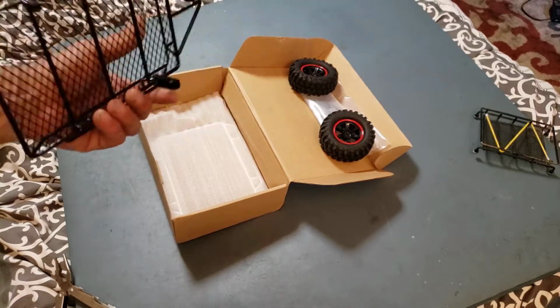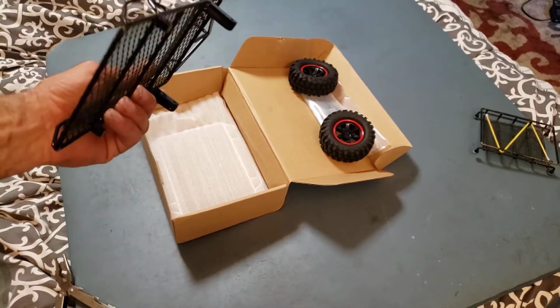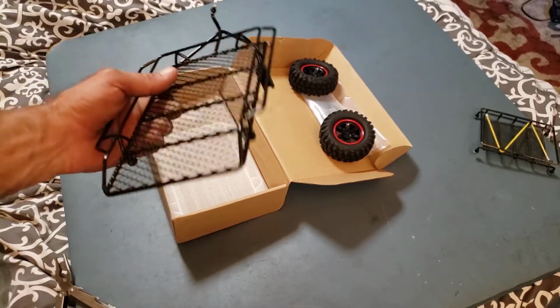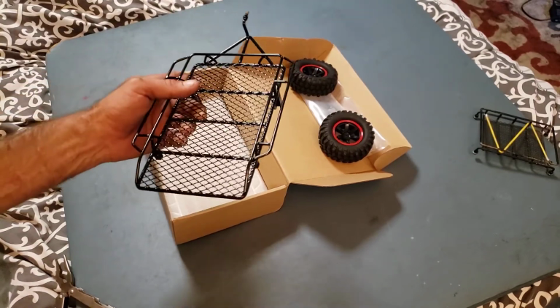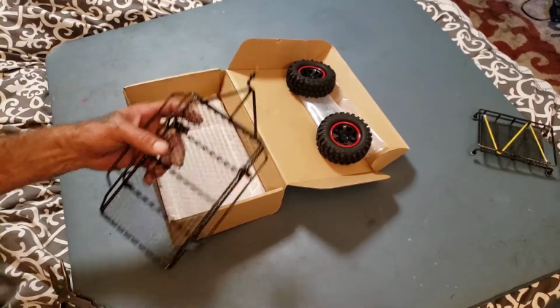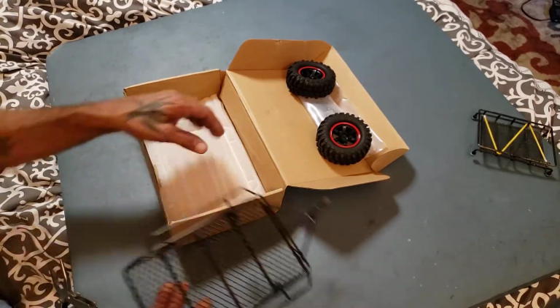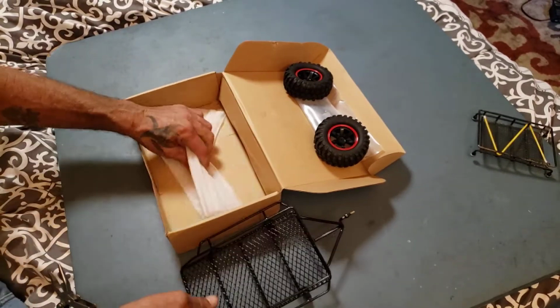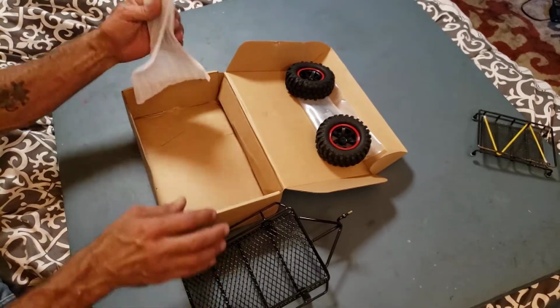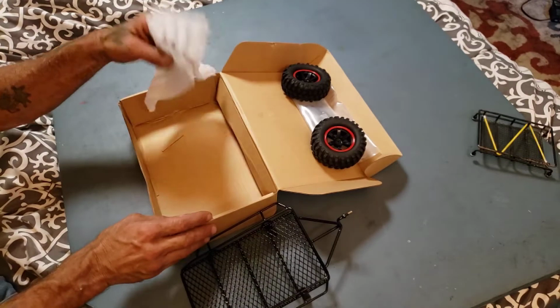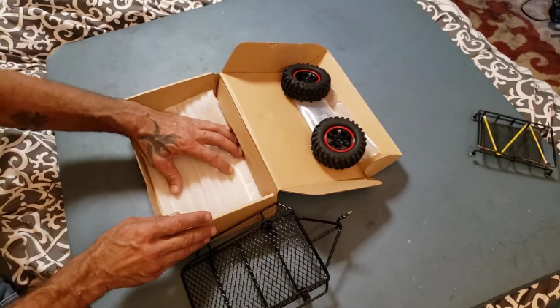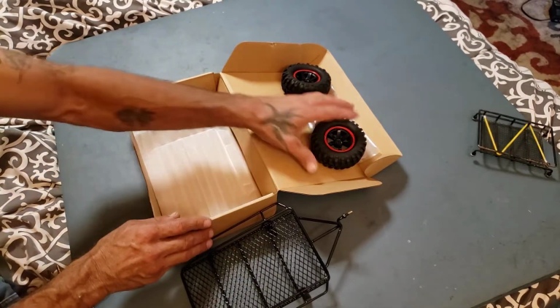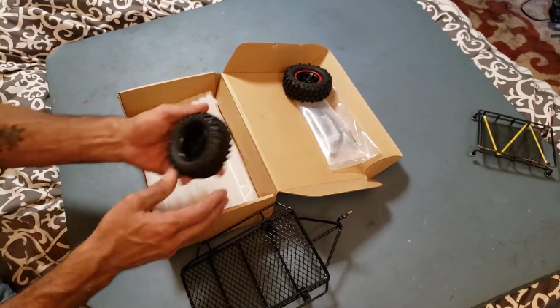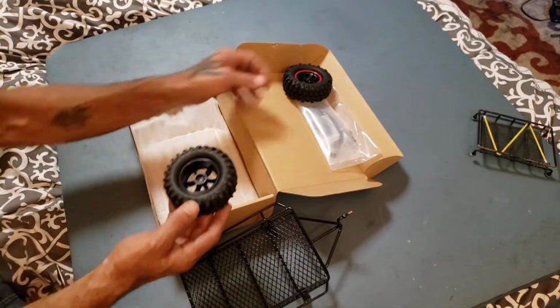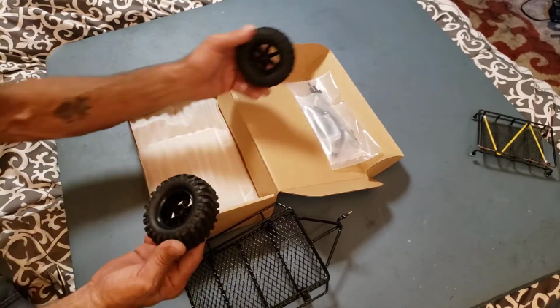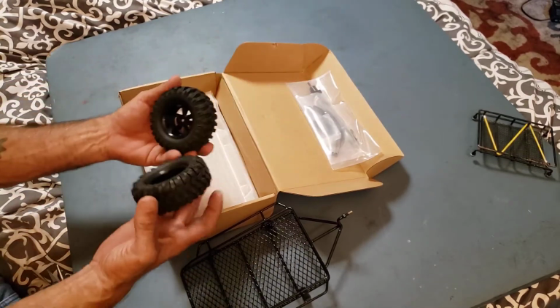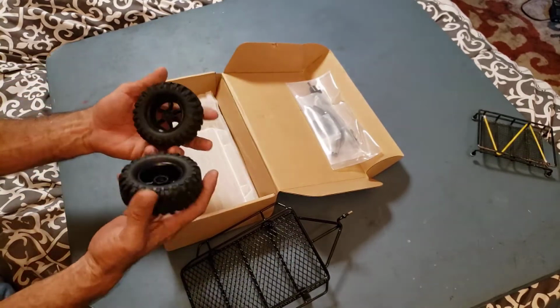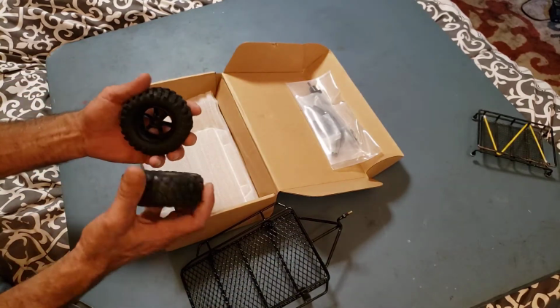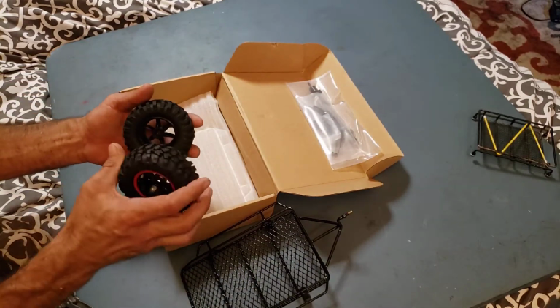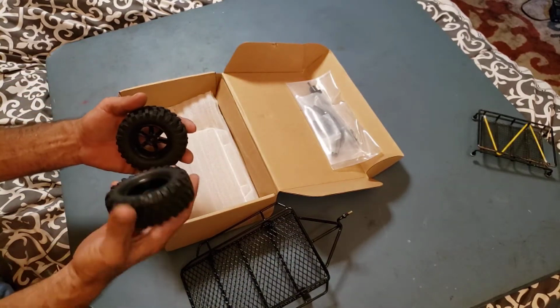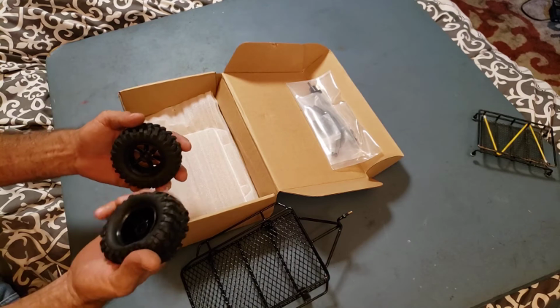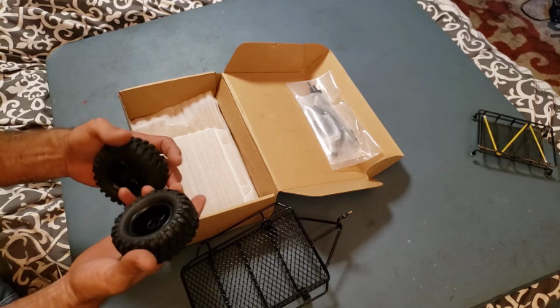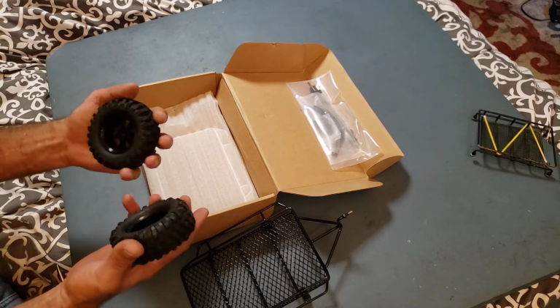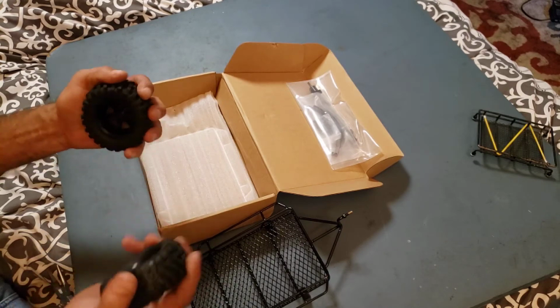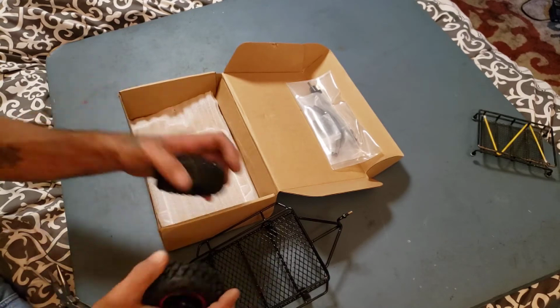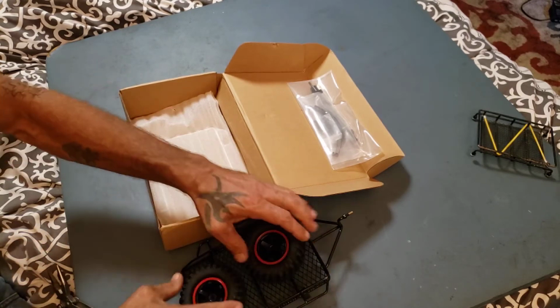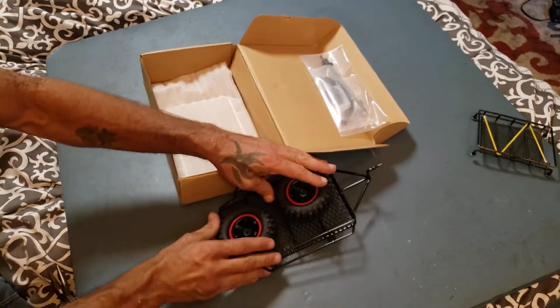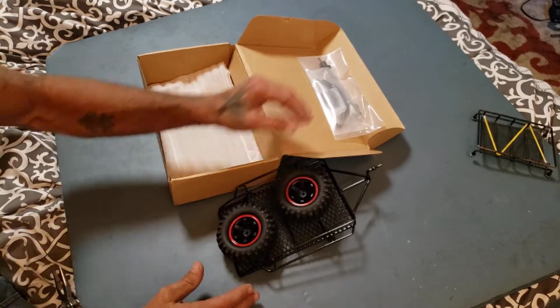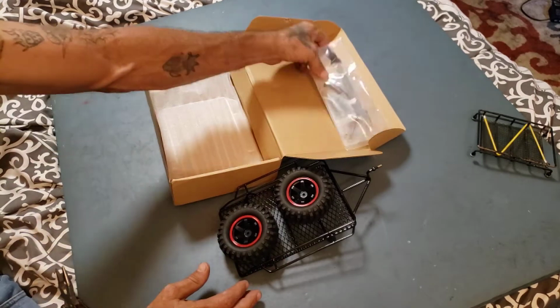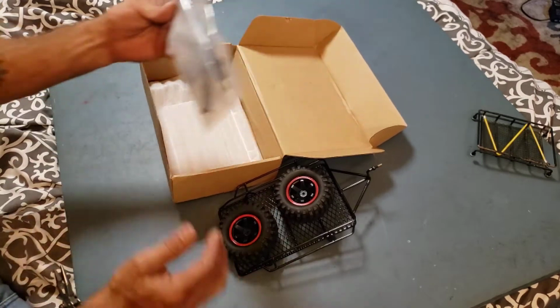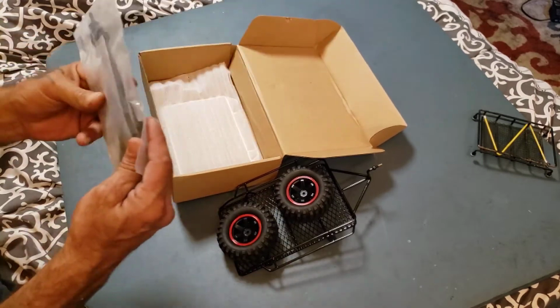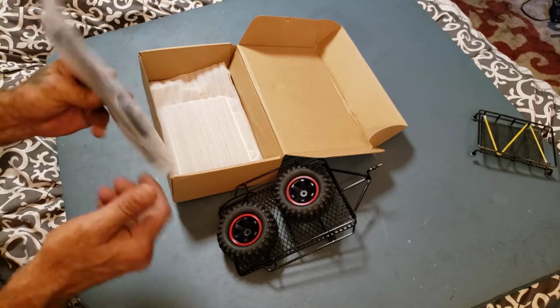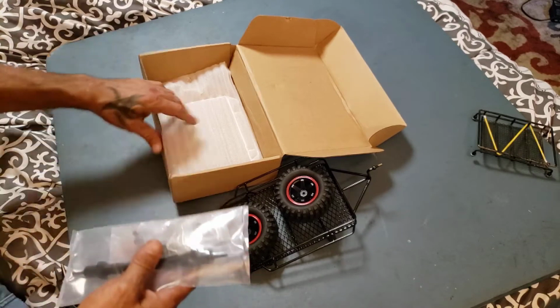Not much to it, not much at all. Couple of wheels — really soft. They blow themselves off the rim, really really soft.